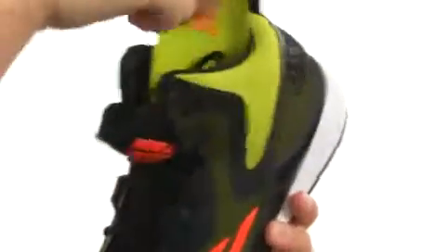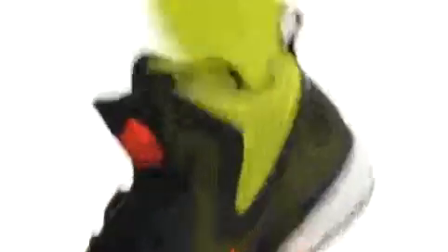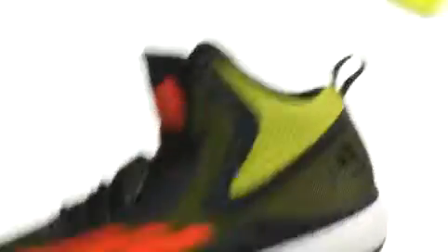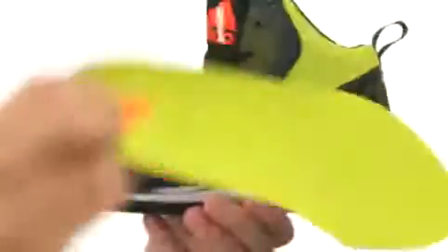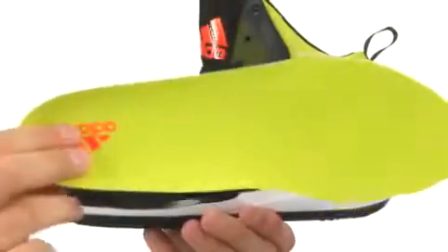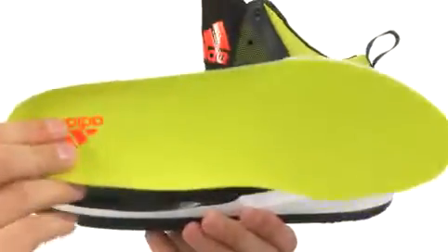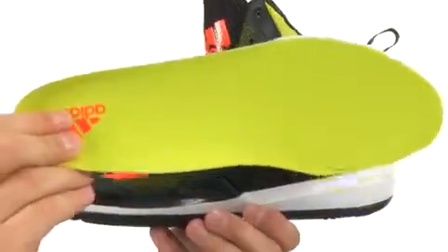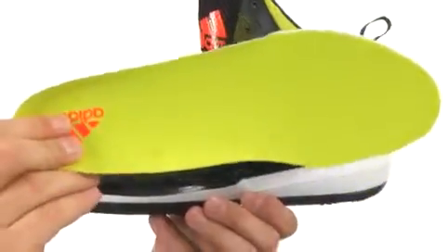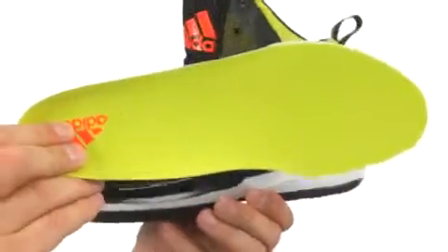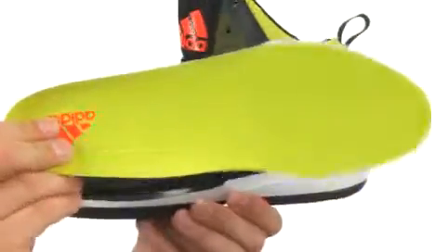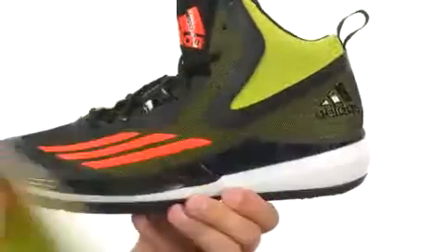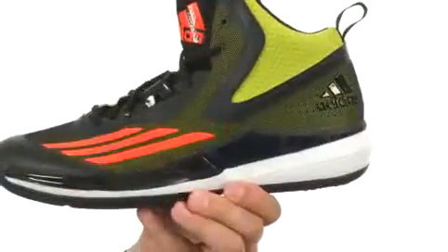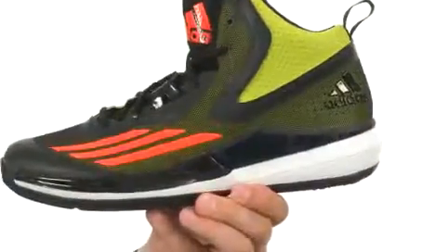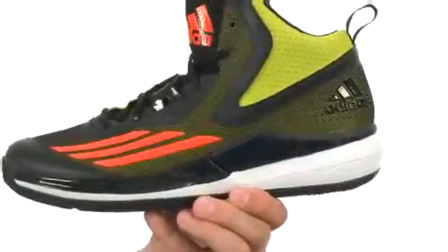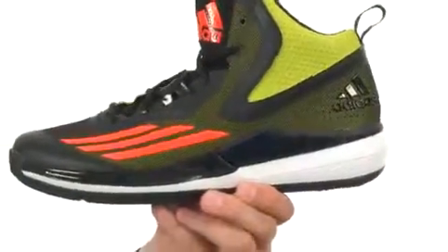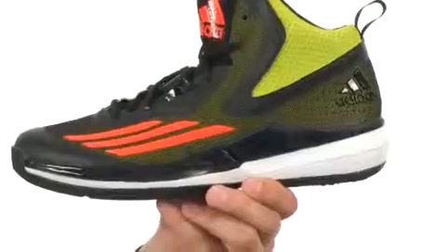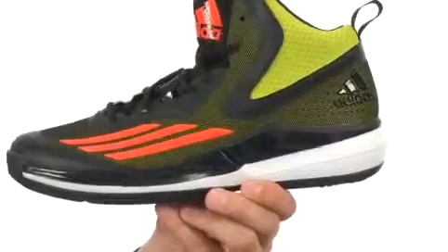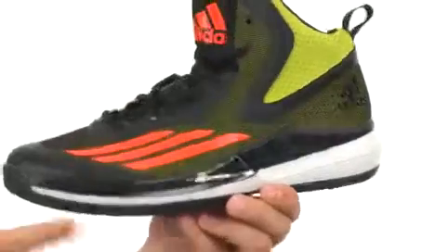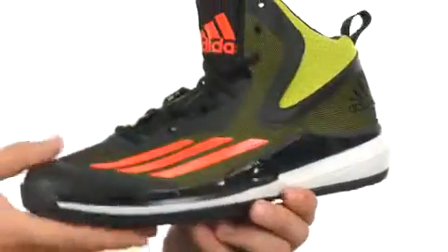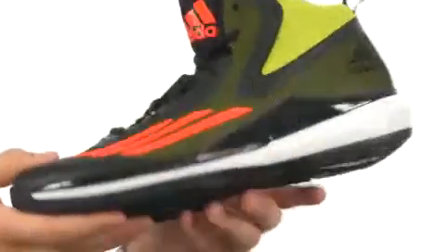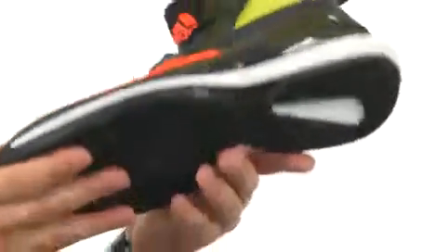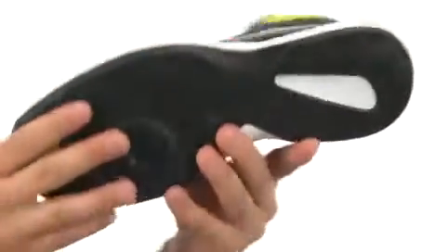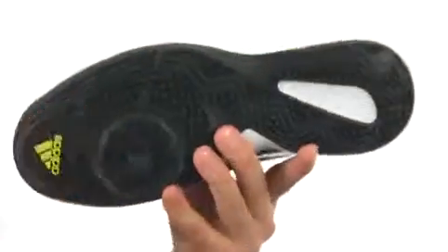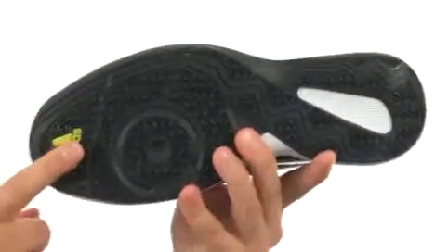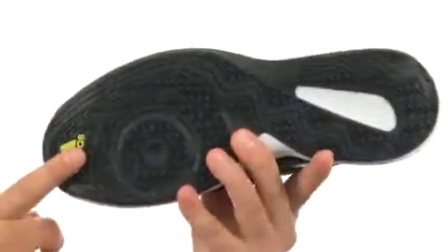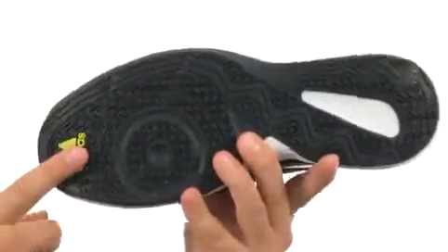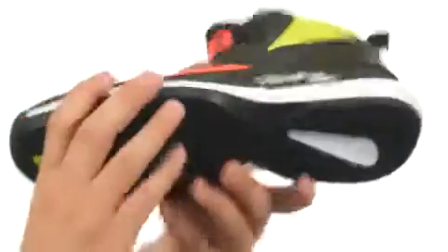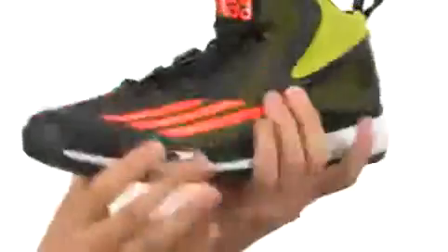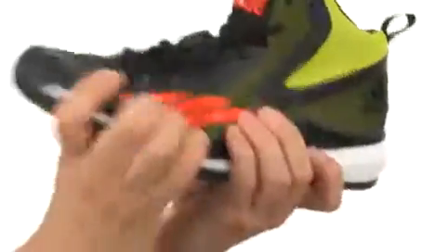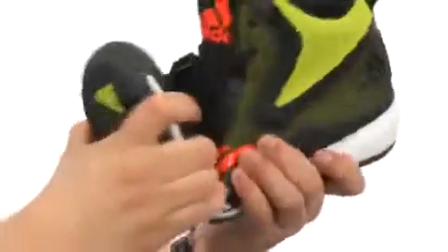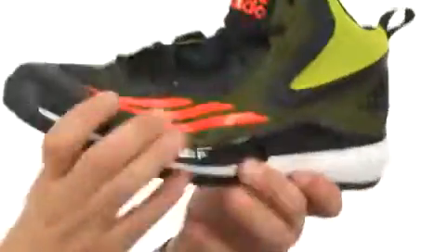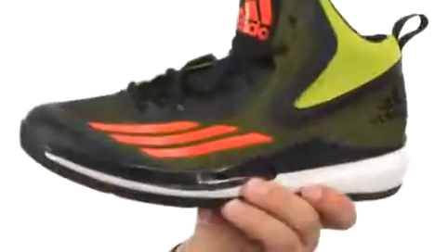You have this removable insole that's going to give you some added cushion with every single step. Here on the bottom we have a non-marking rubber outsole — it's perfect for wearing on the court and it's also really flexible.